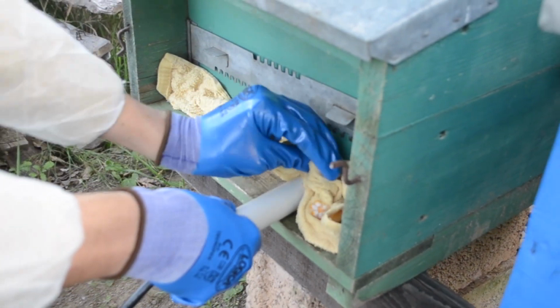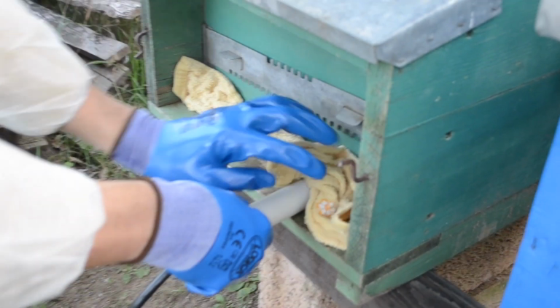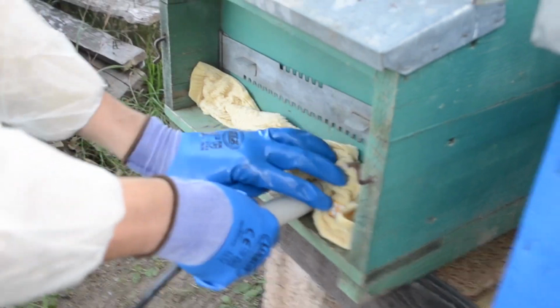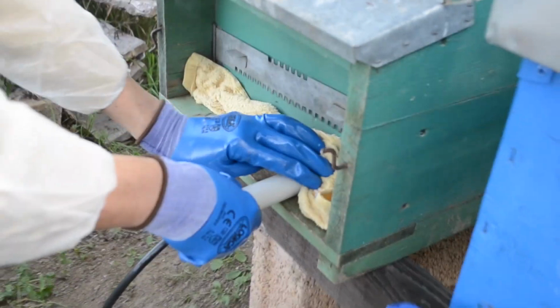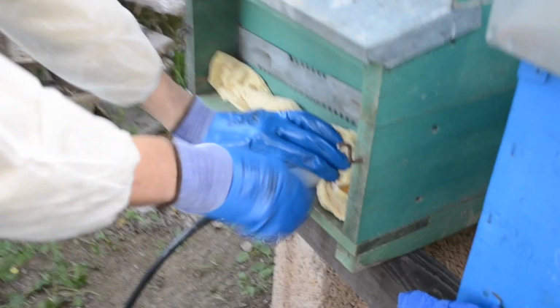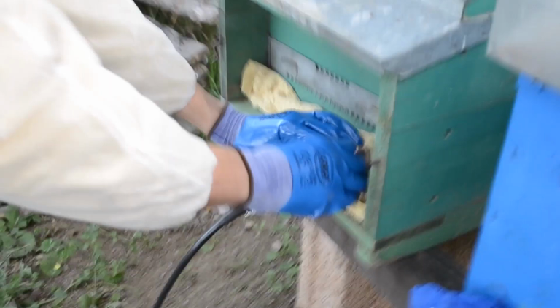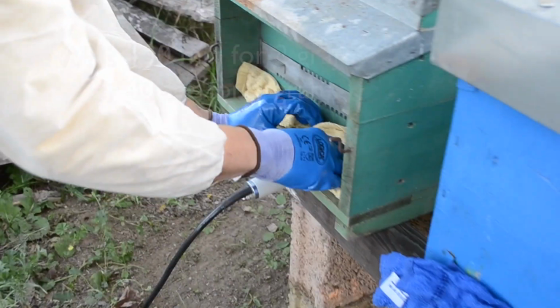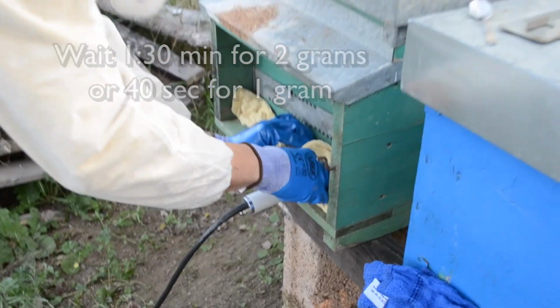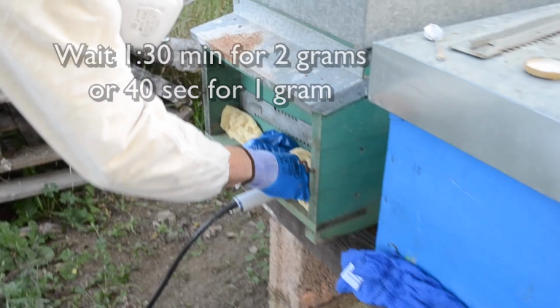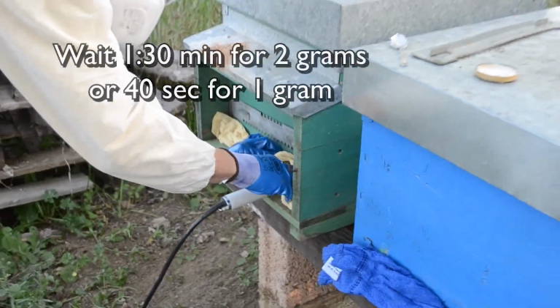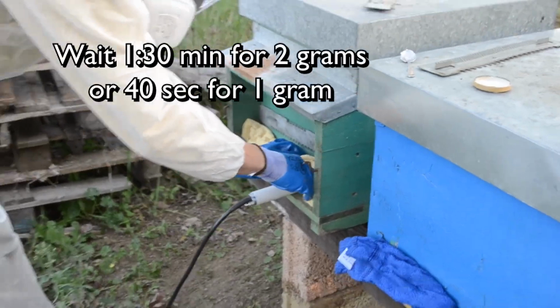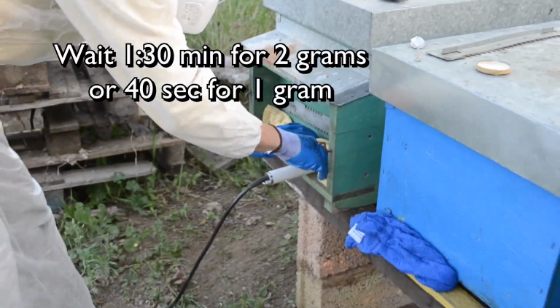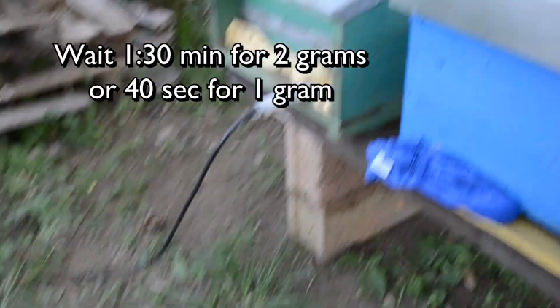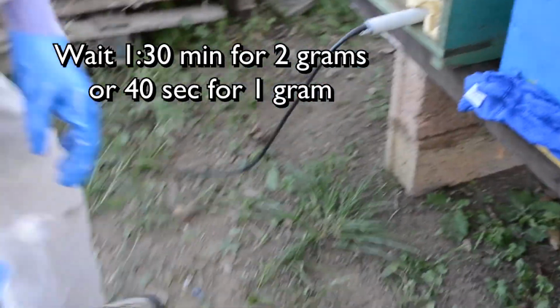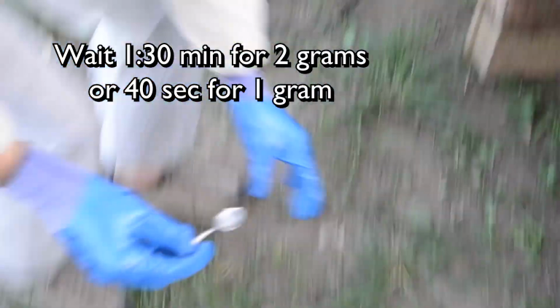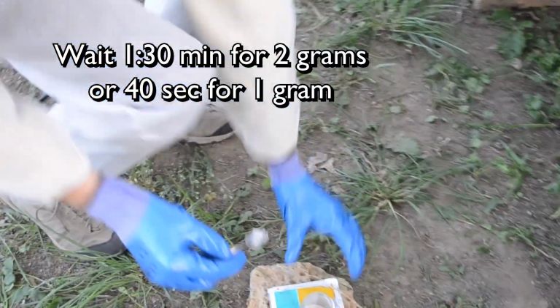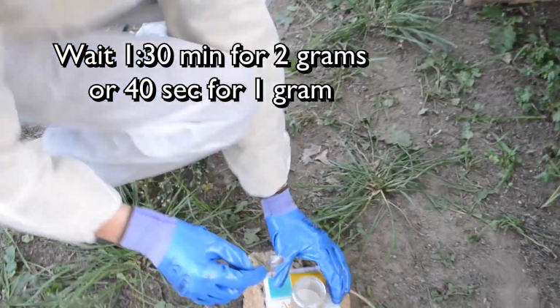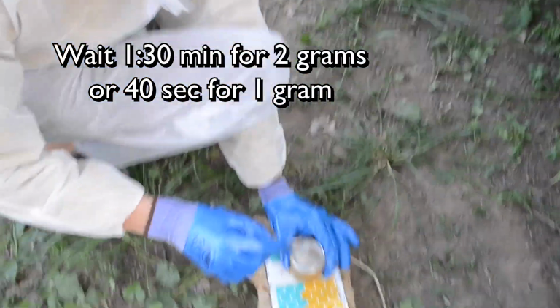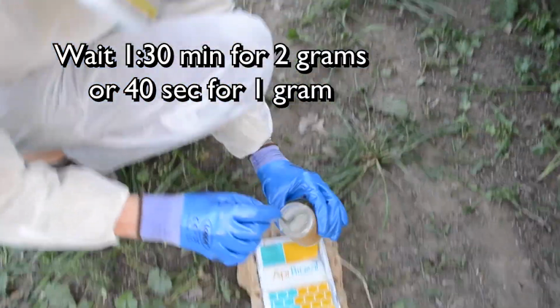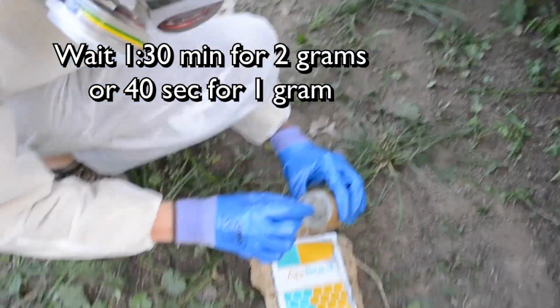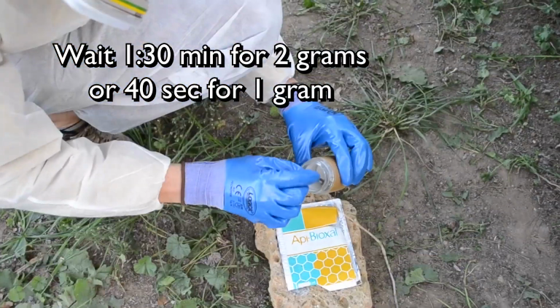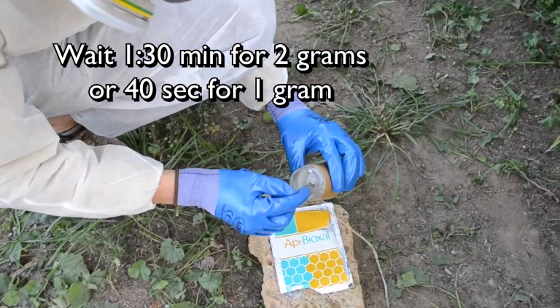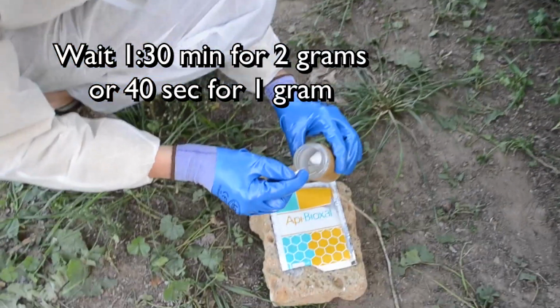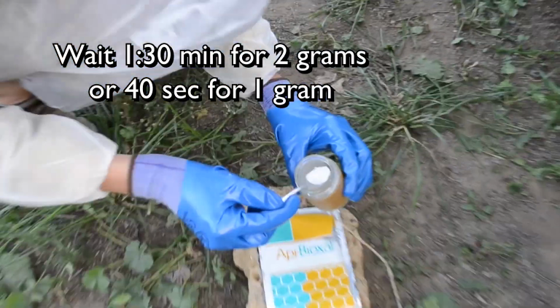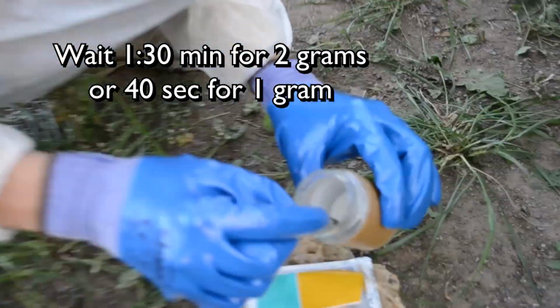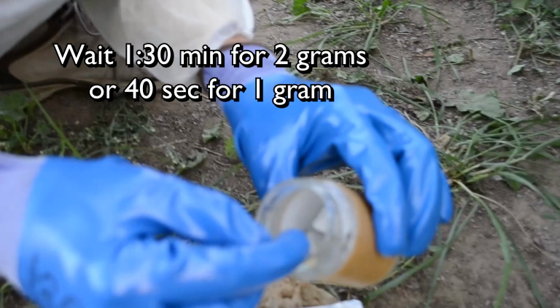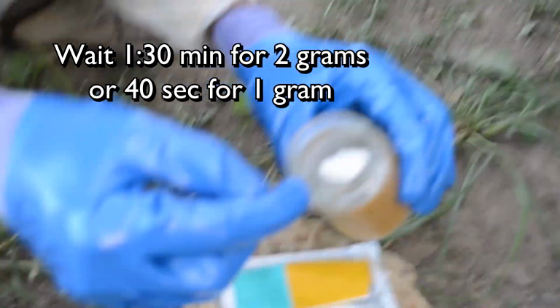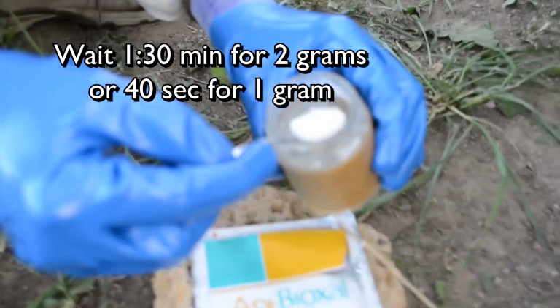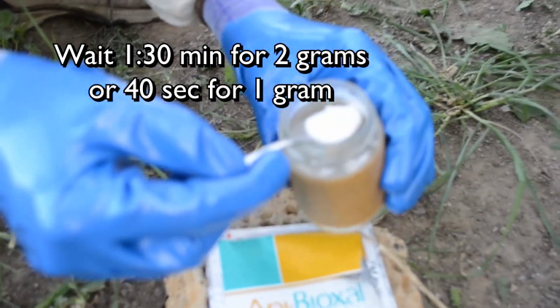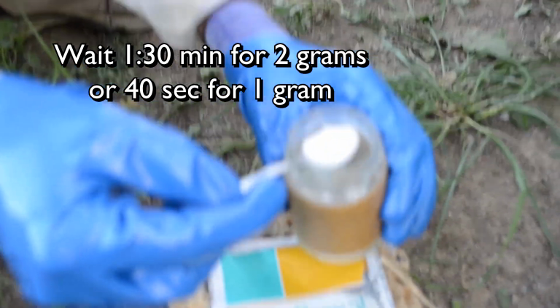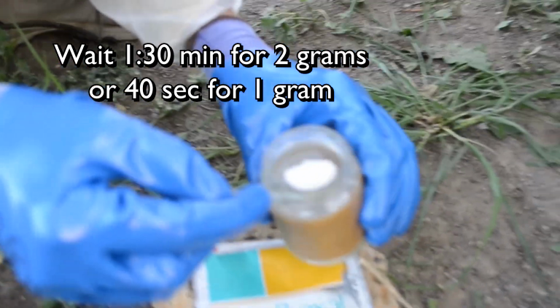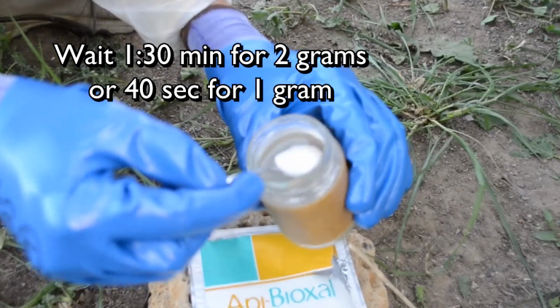If you use 2 grams of Oxalic Acid, wait 1 minute 30 seconds. If you use 1 gram, wait 40 seconds. There's no need to cool it down between treatments.